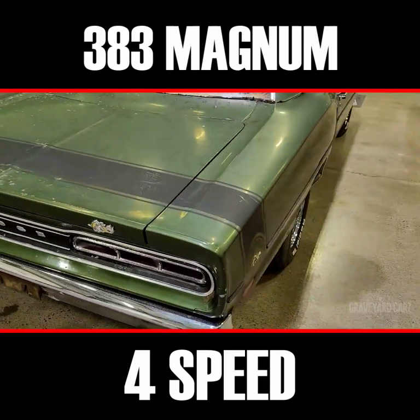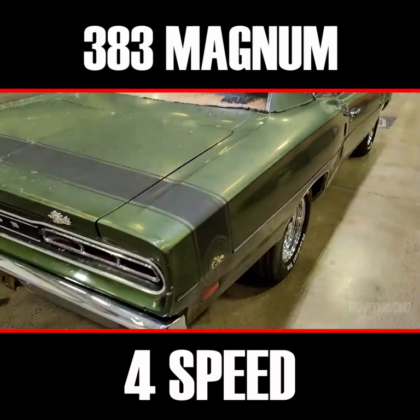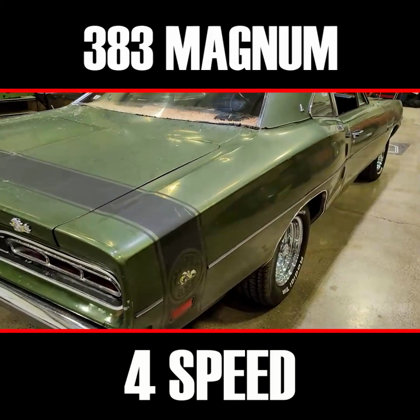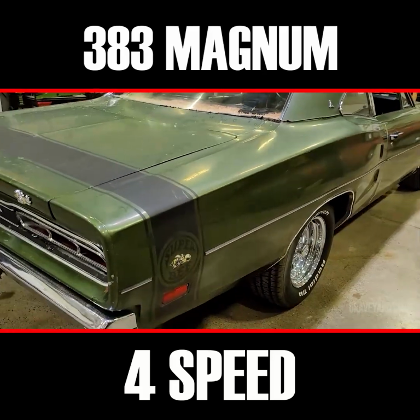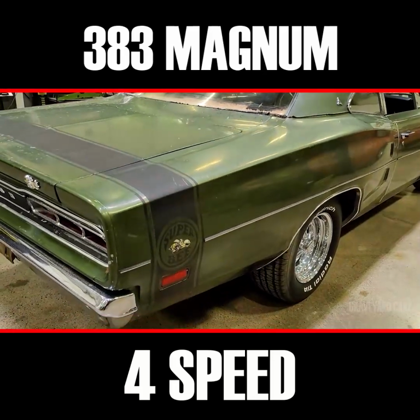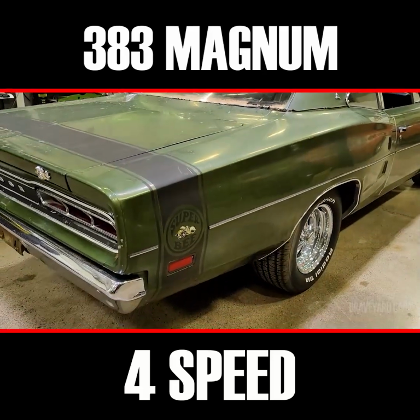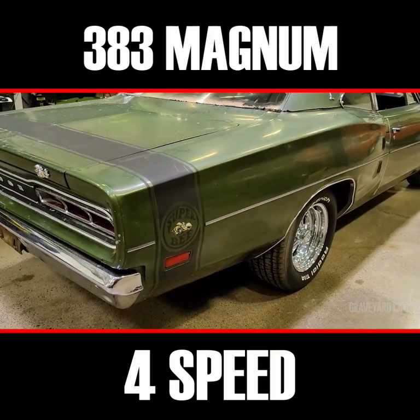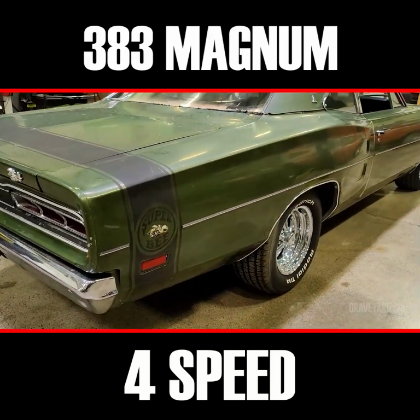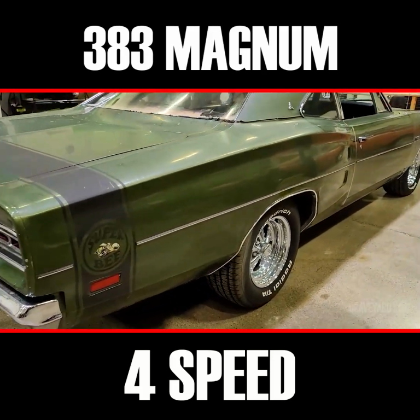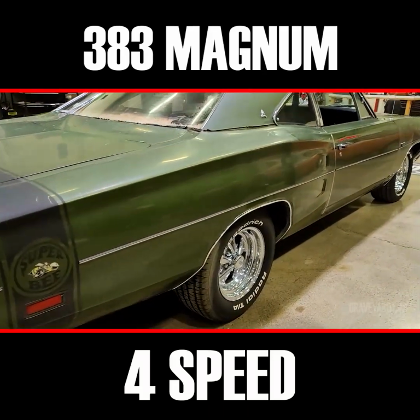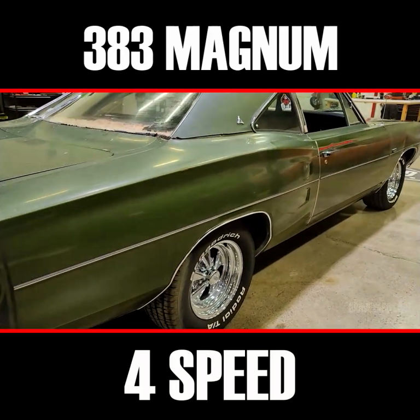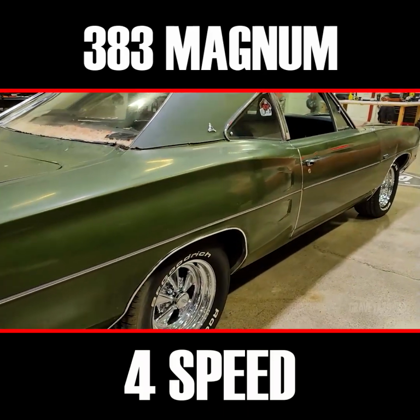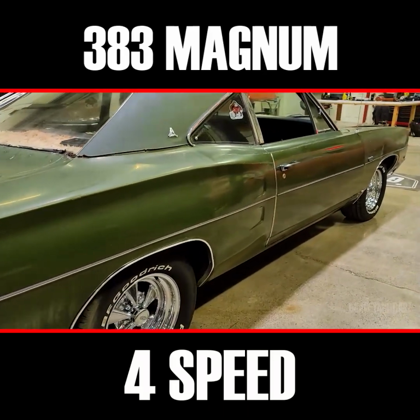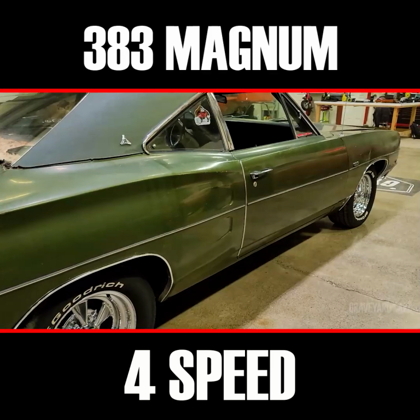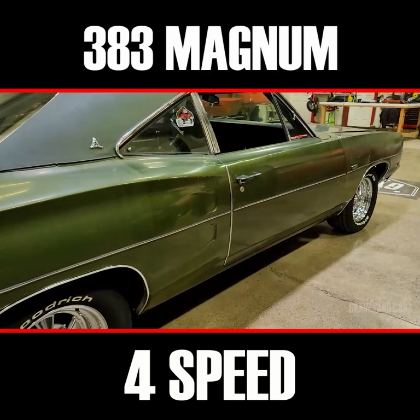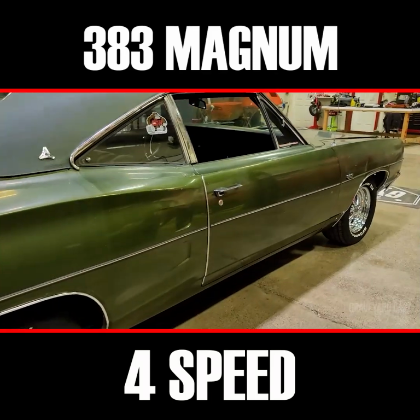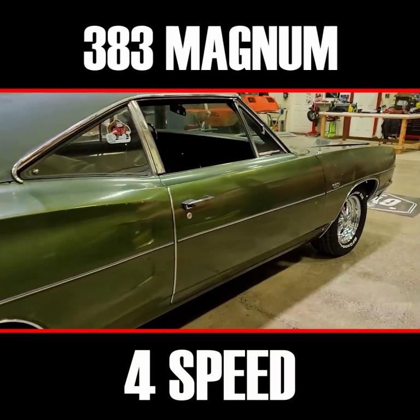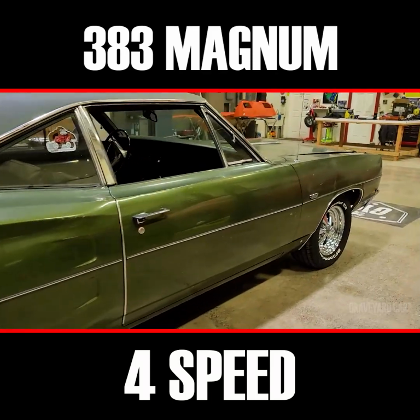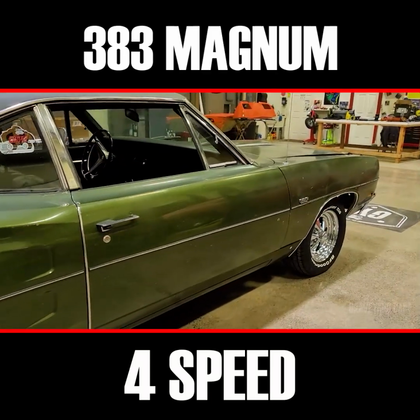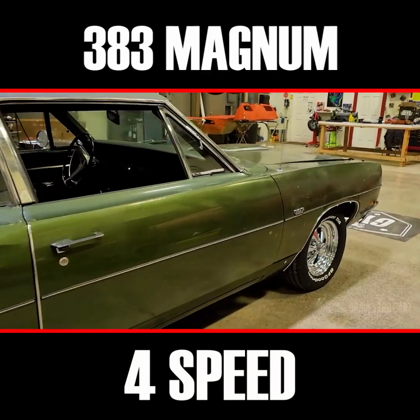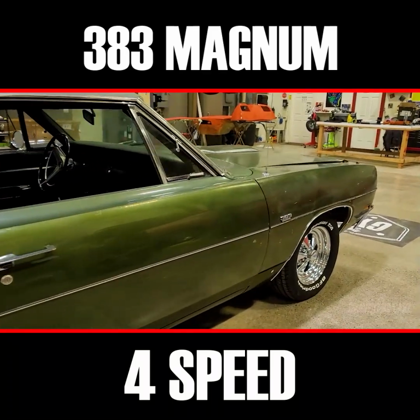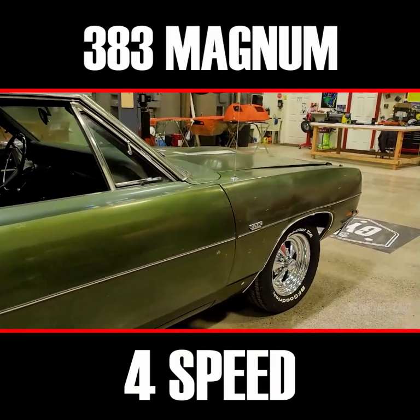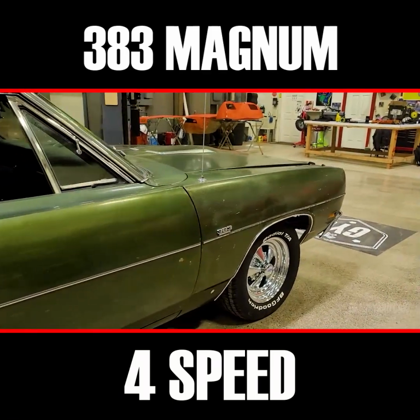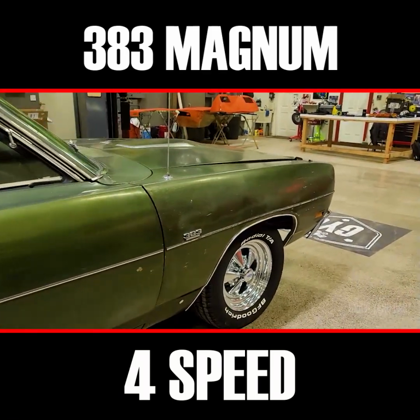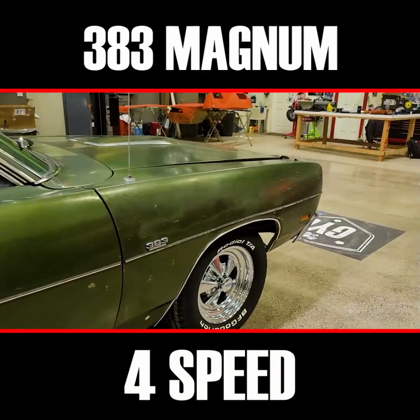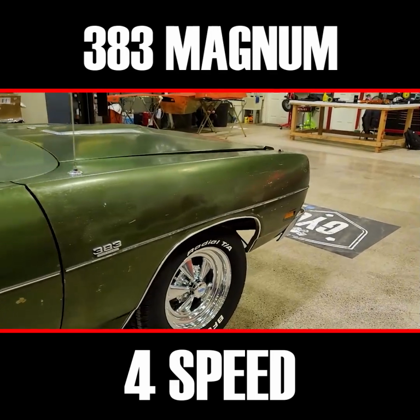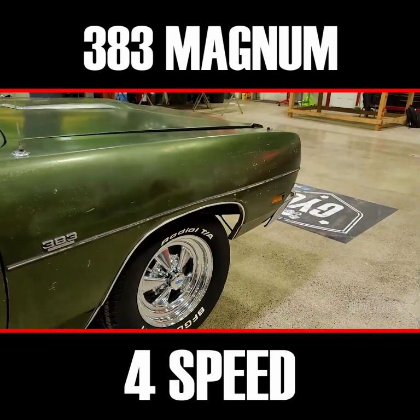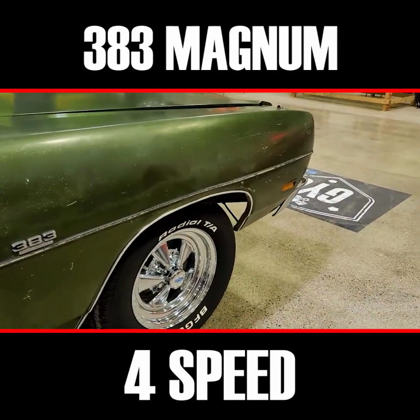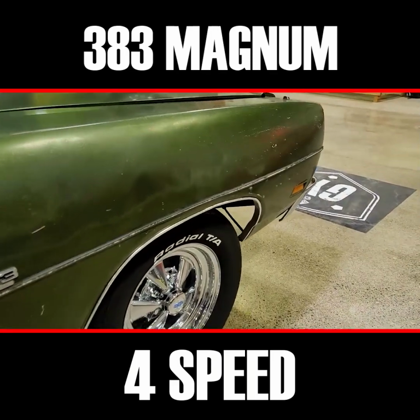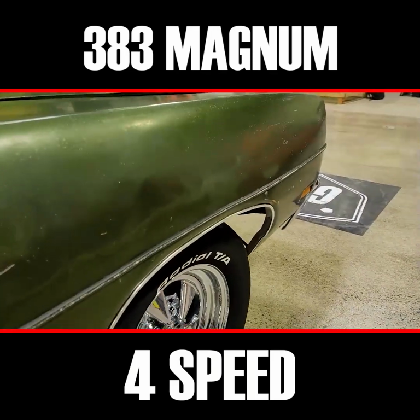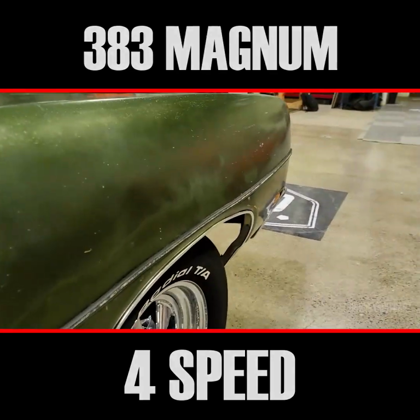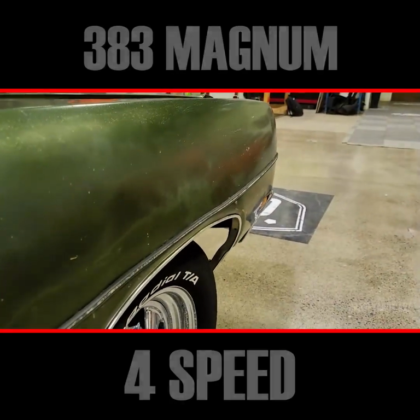We're just getting ready to get started on the restoration of this car, so I wanted to share it with you. Pretty straight old car. It has been in an accident up here in the right front — it's got a little bit of damage to it. You can kind of see that it's puckered out there.